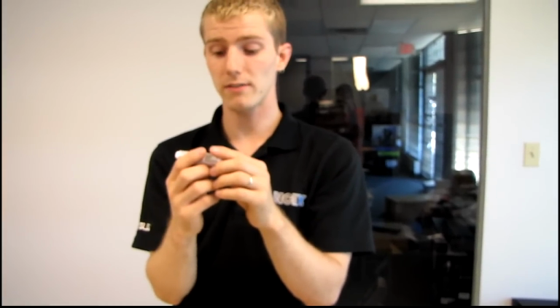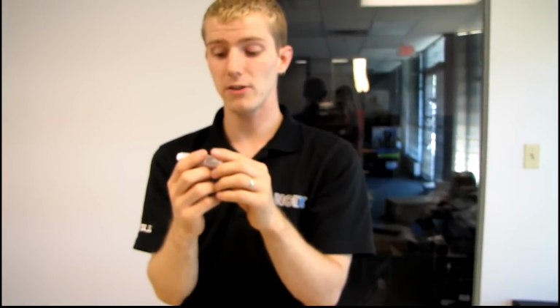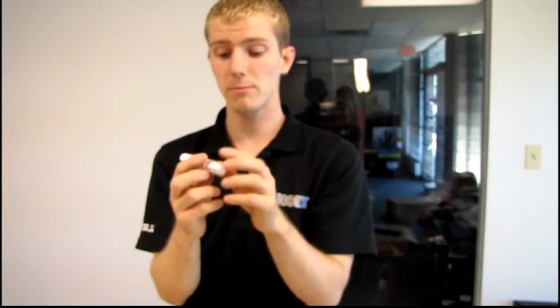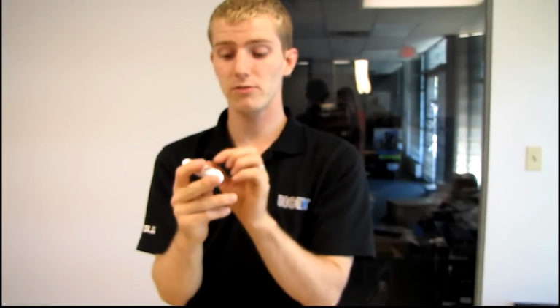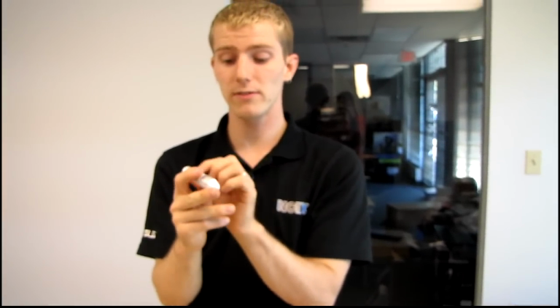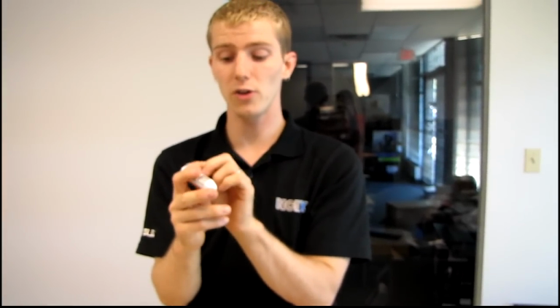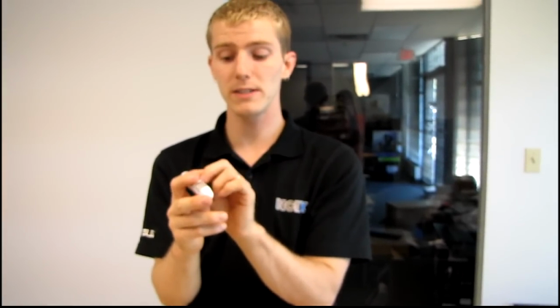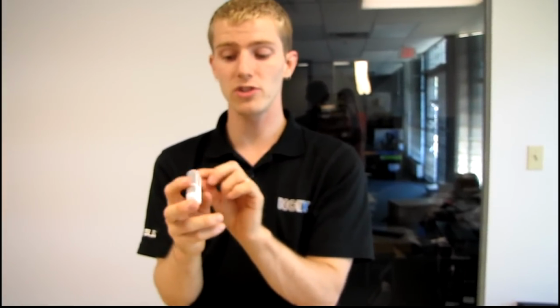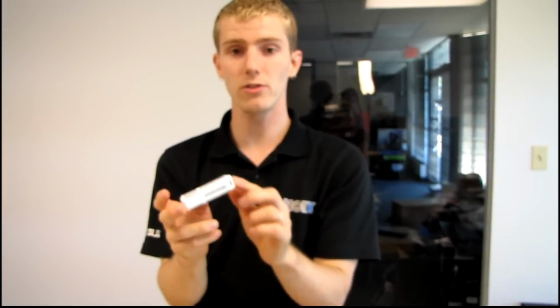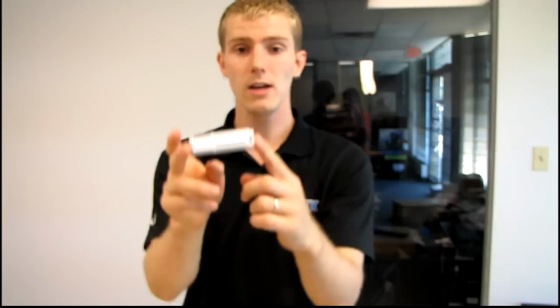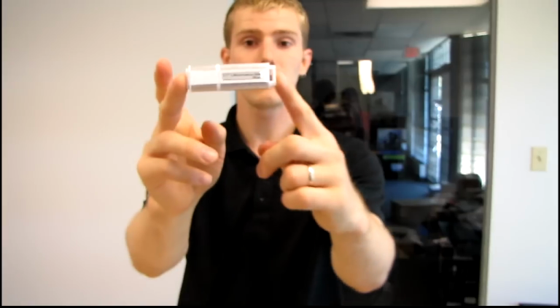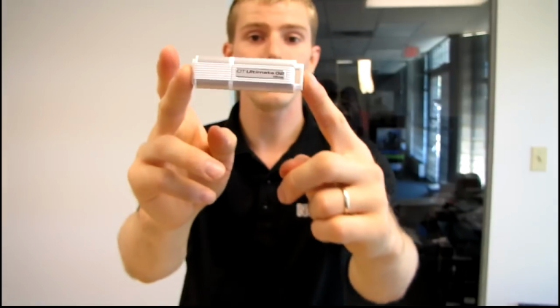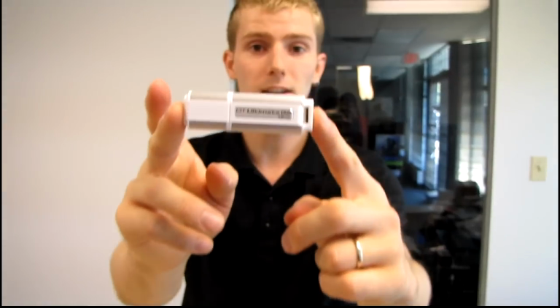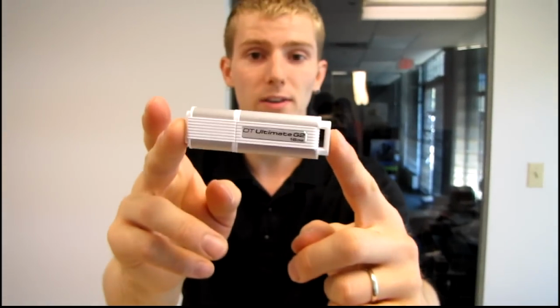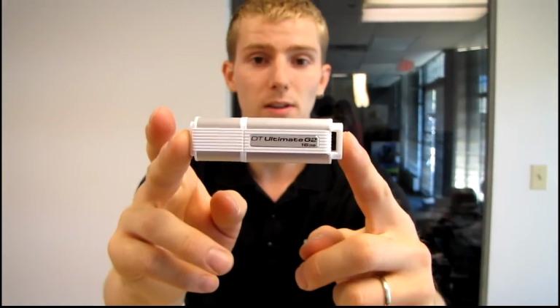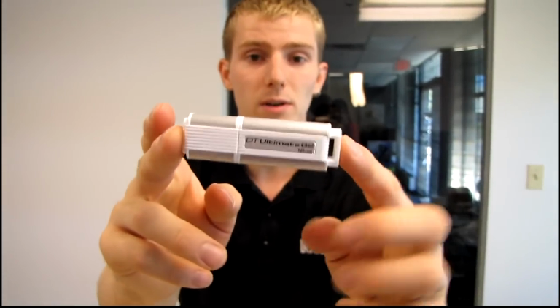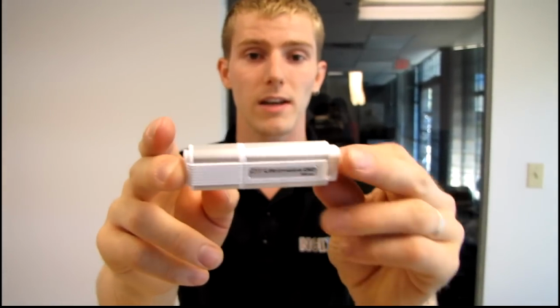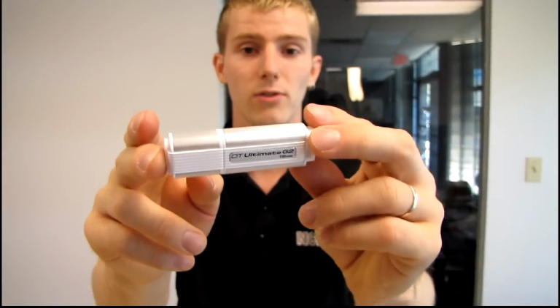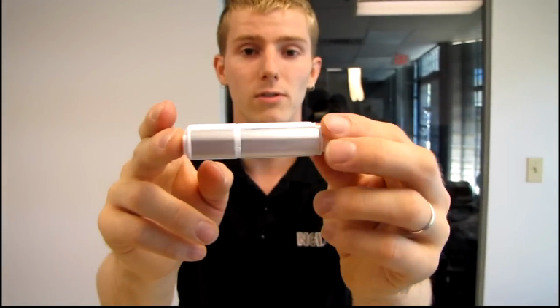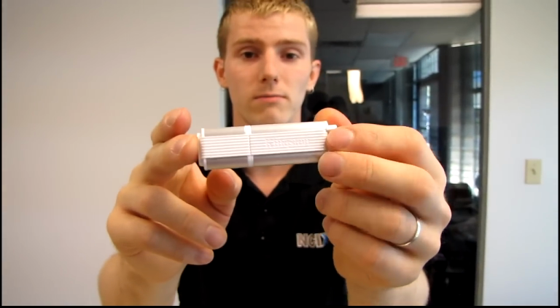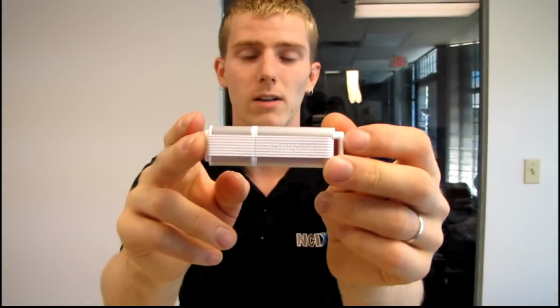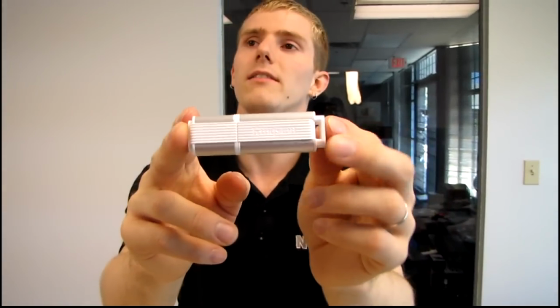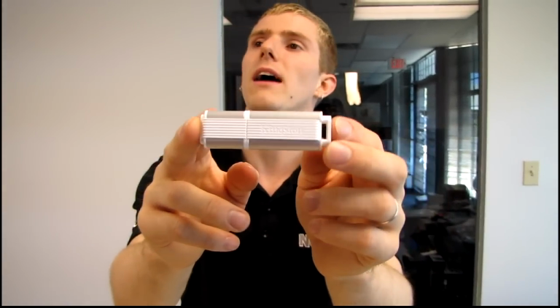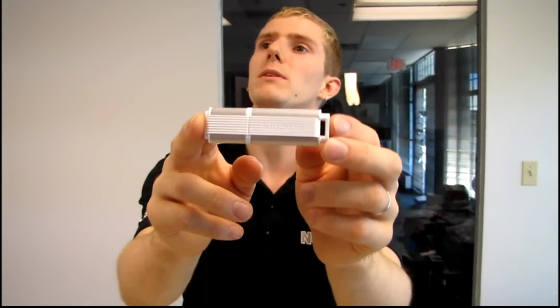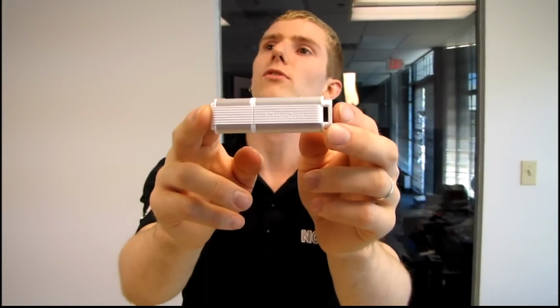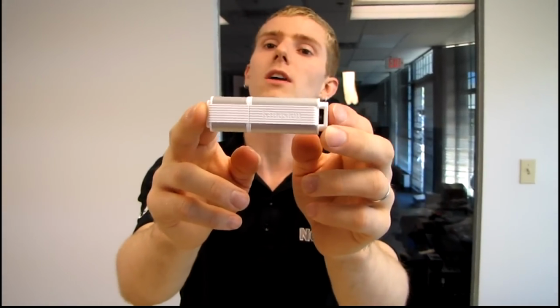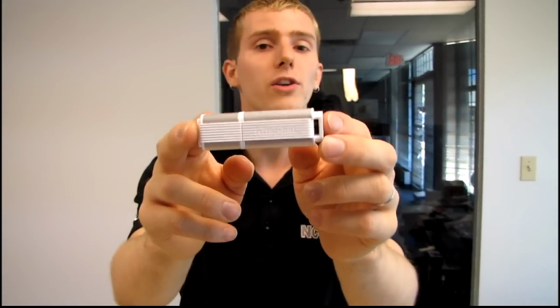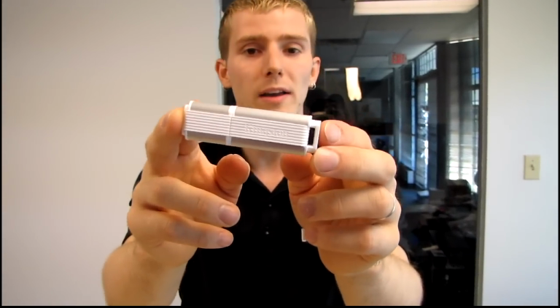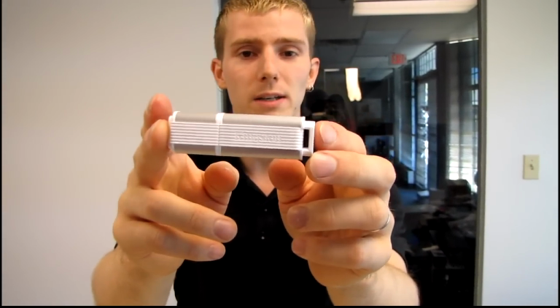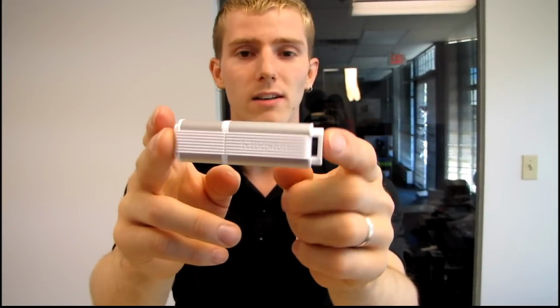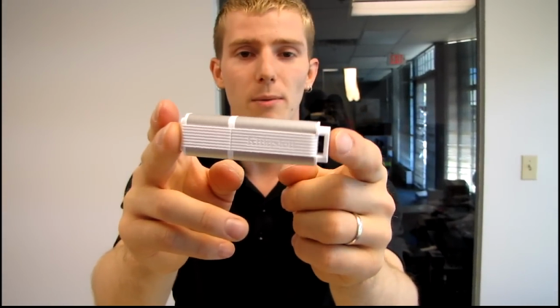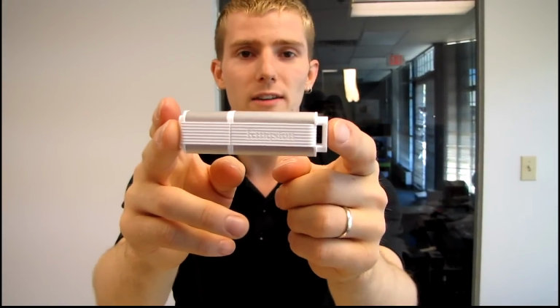That's the Data Traveler Ultimate G2, 16GB USB 3 external thumb drive.